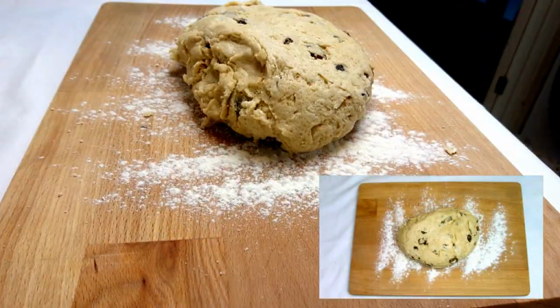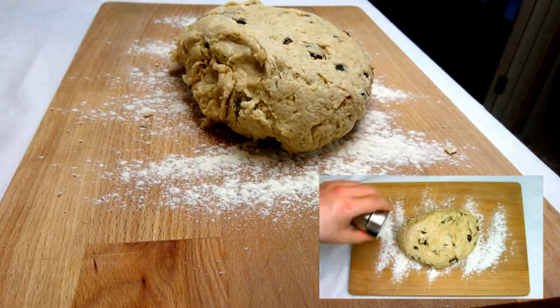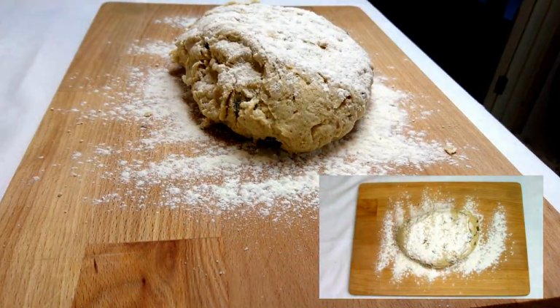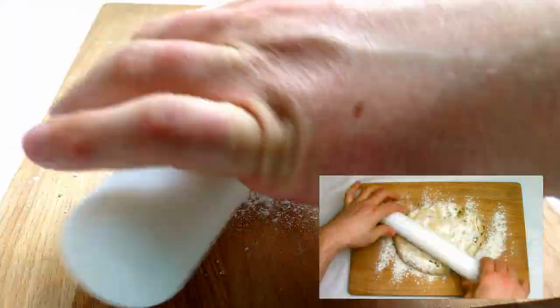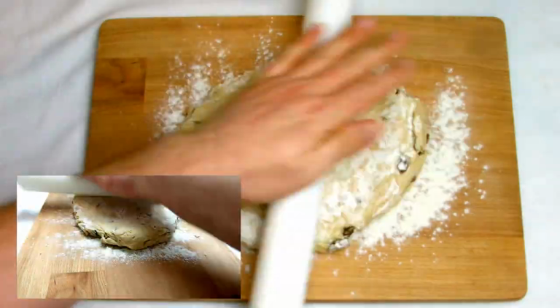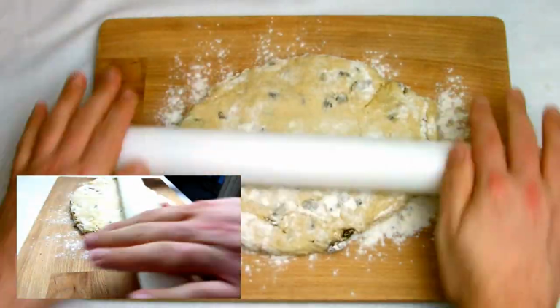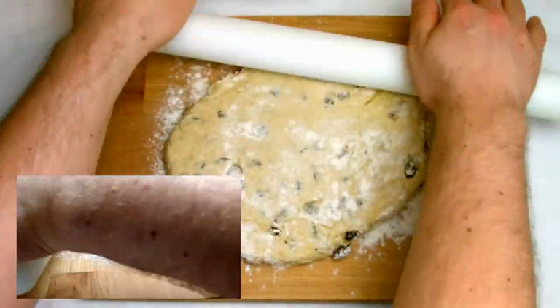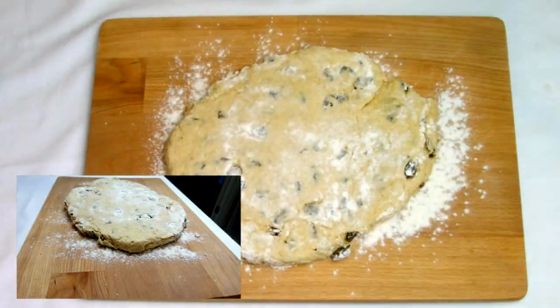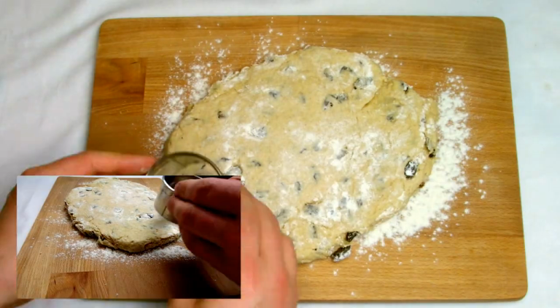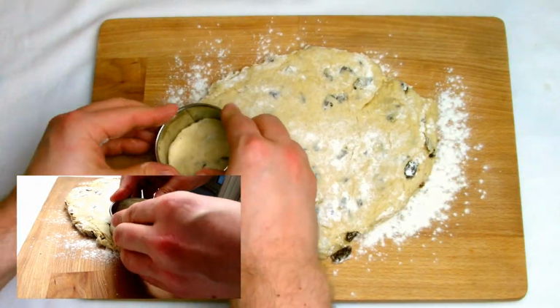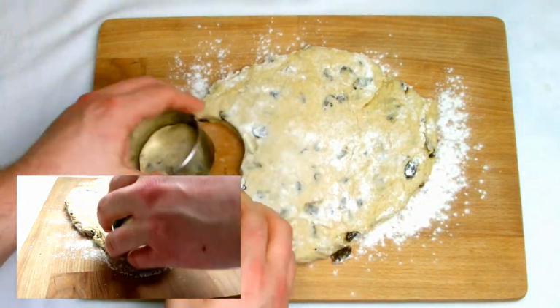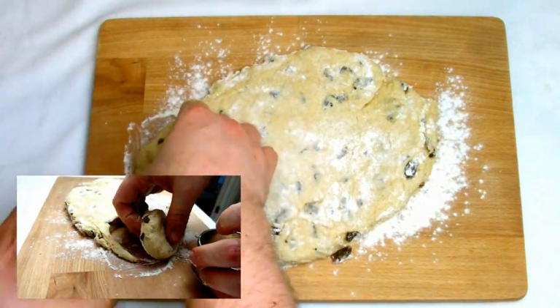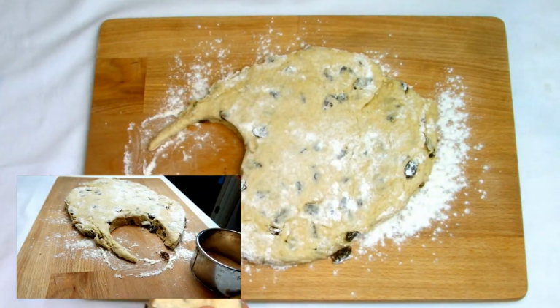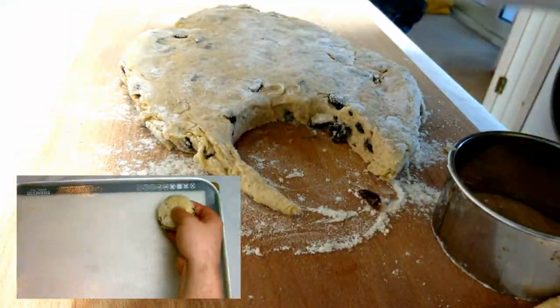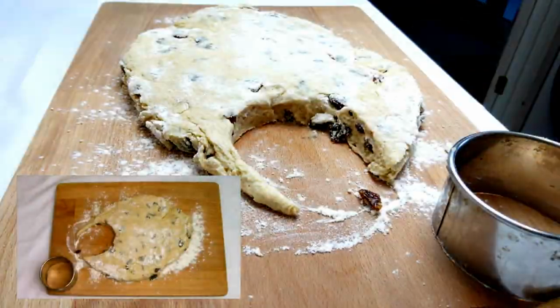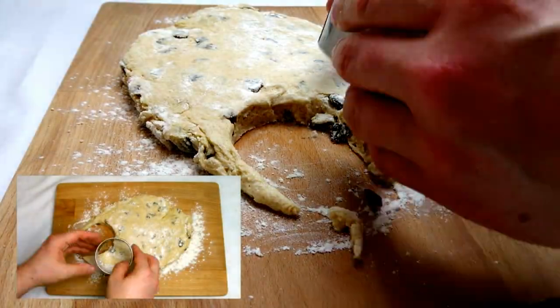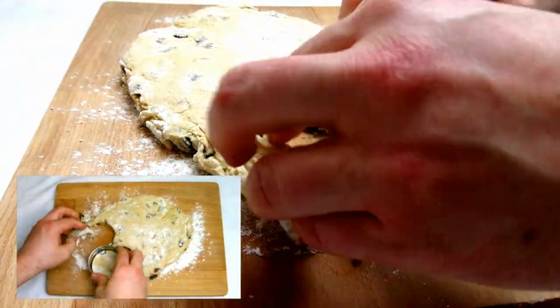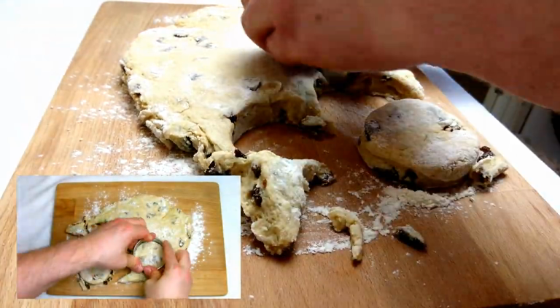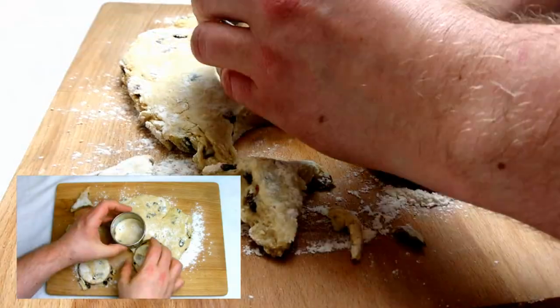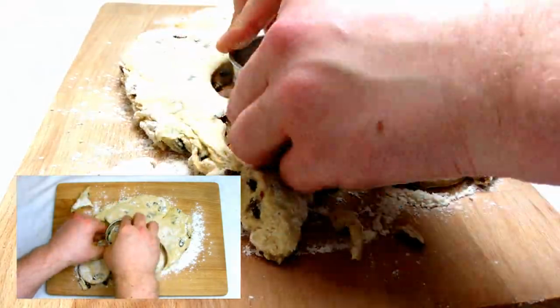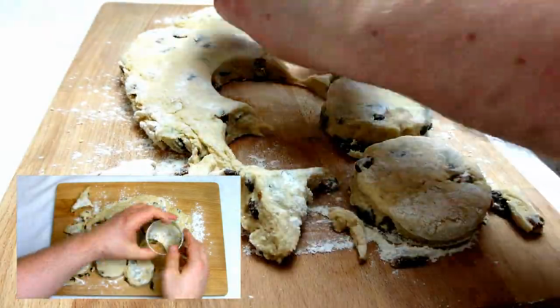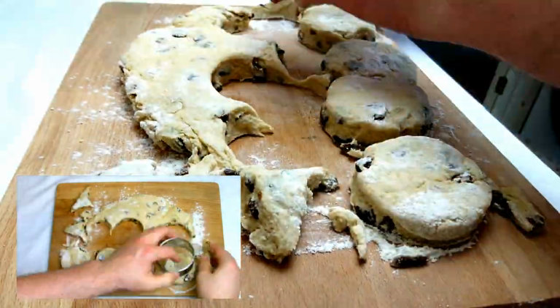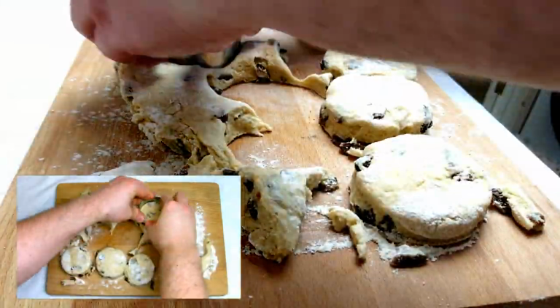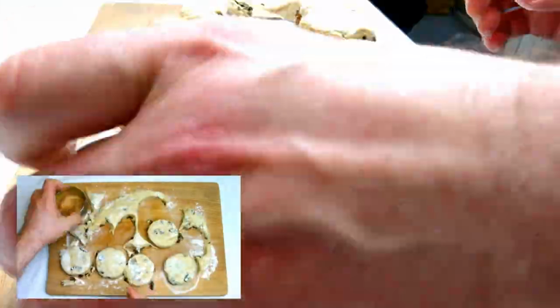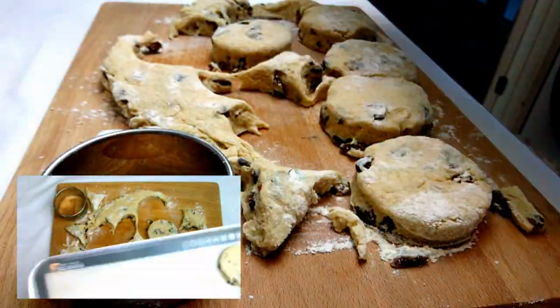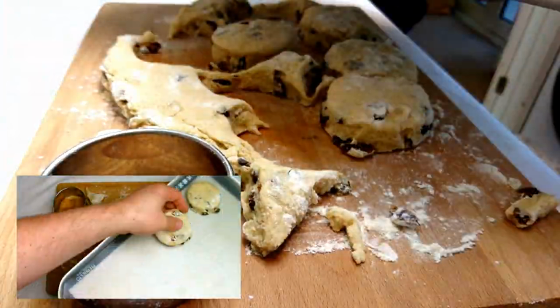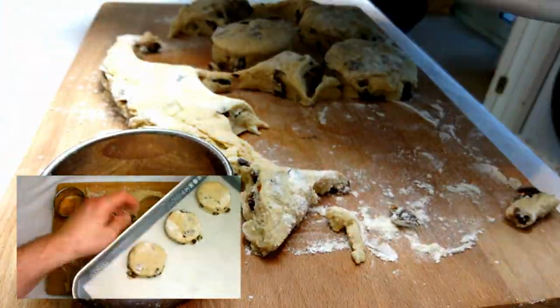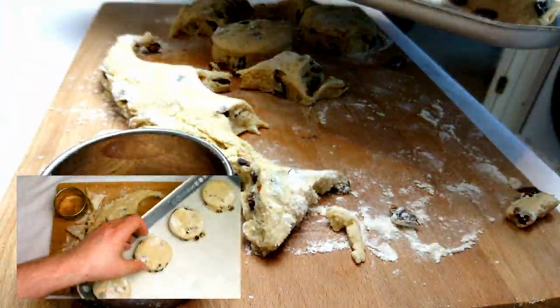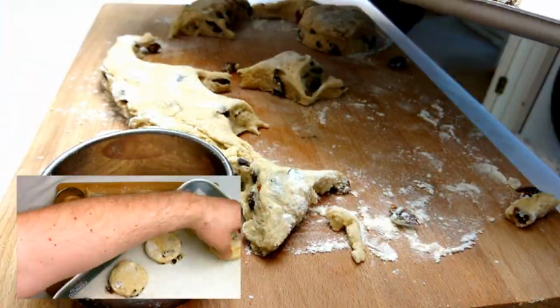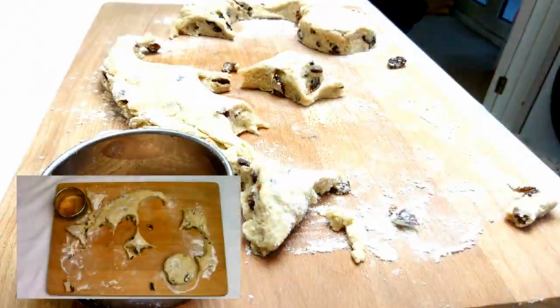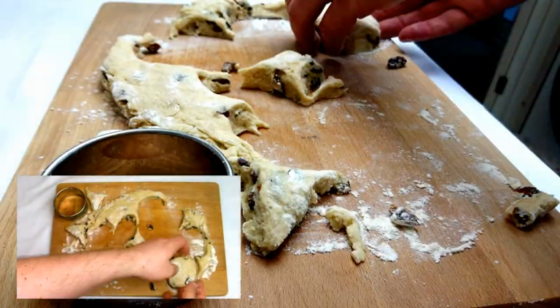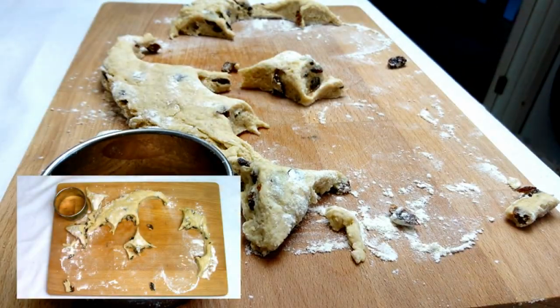Turn your dough out onto a floured surface — make sure you use plenty of flour at top and bottom to prevent it sticking — and then roll out to a thickness of approximately three quarters of an inch or 20 millimetres. Then use a cutter of a size of your choice to start cutting the dough out.